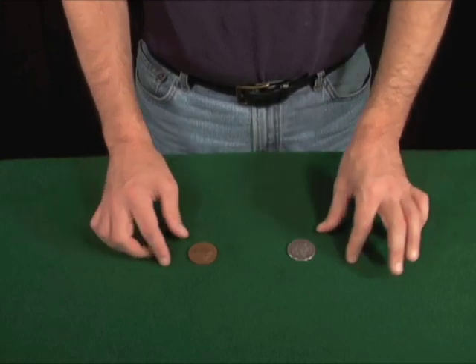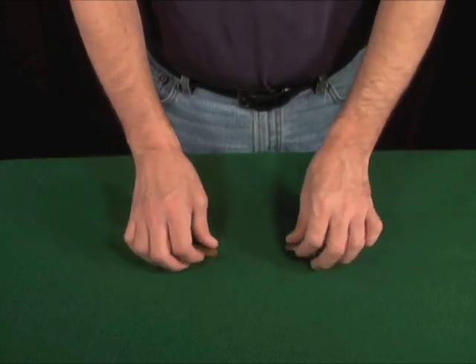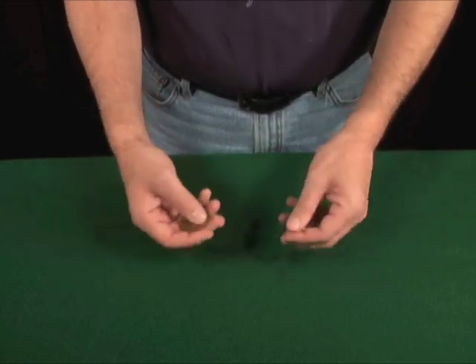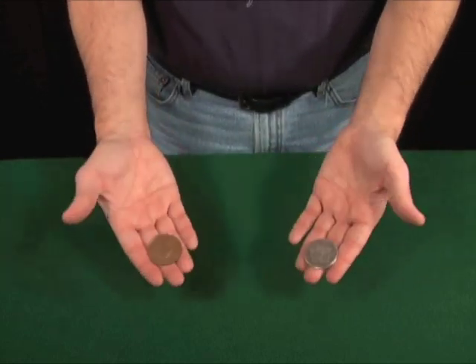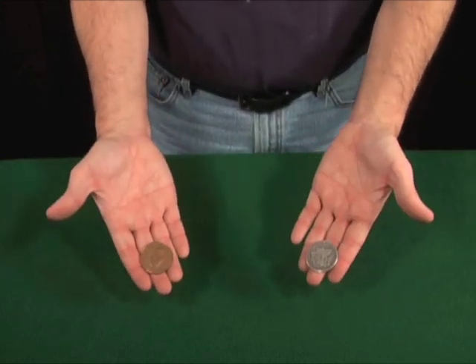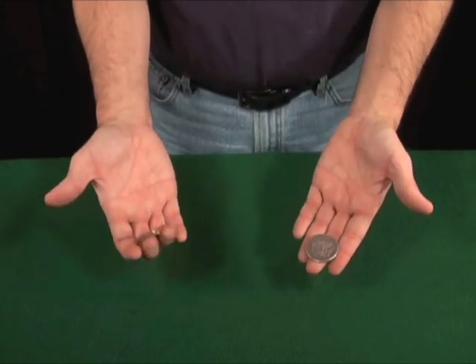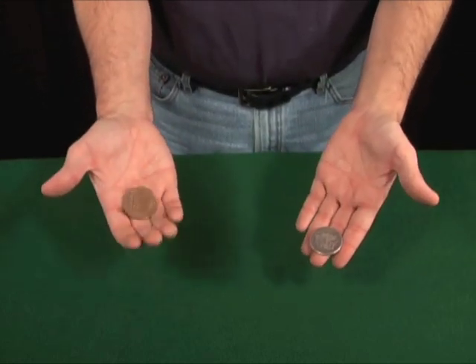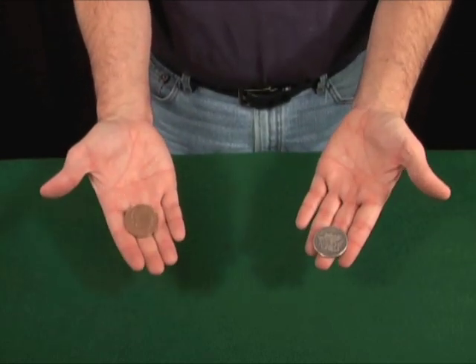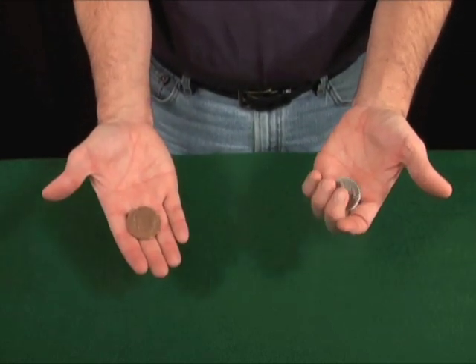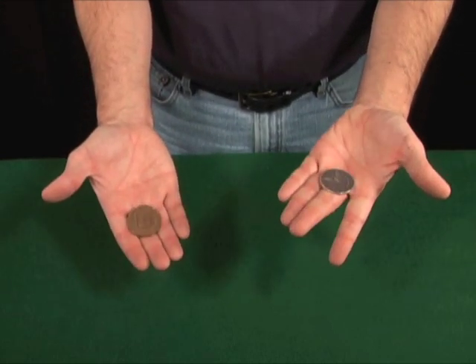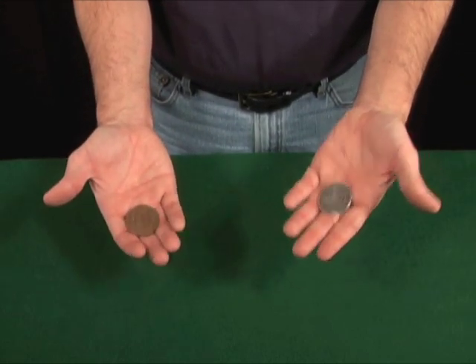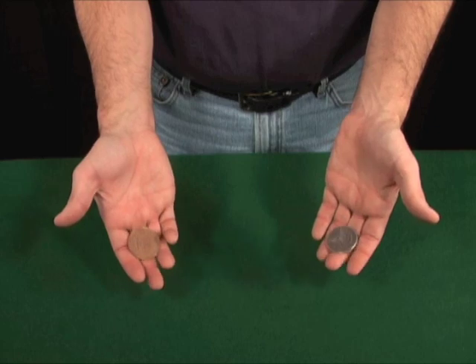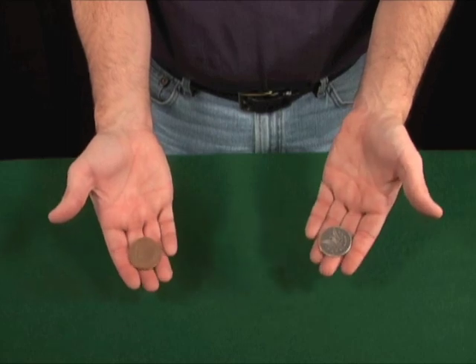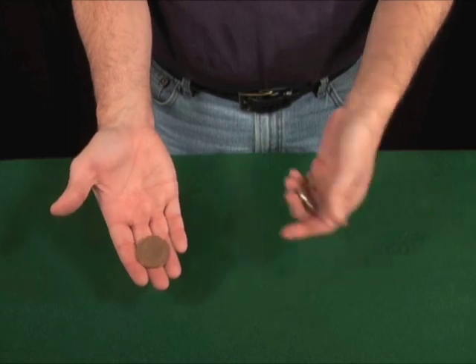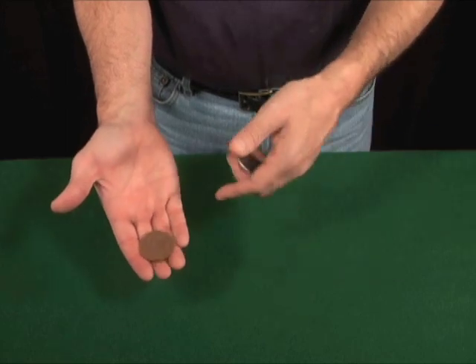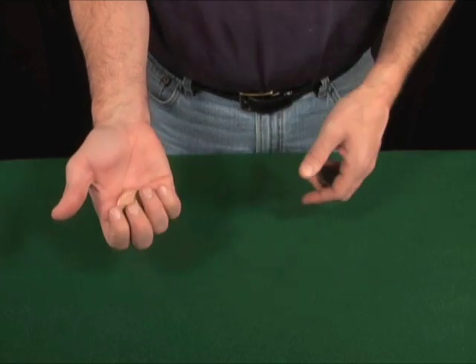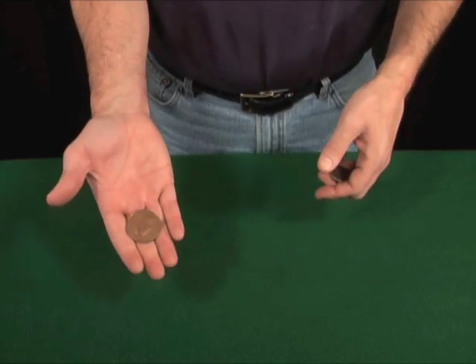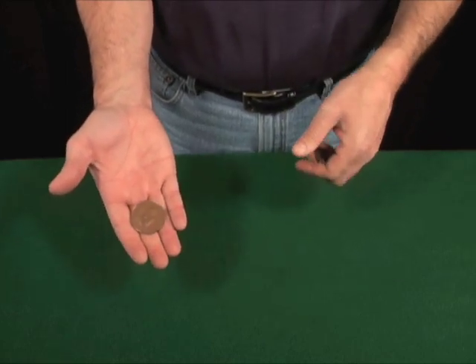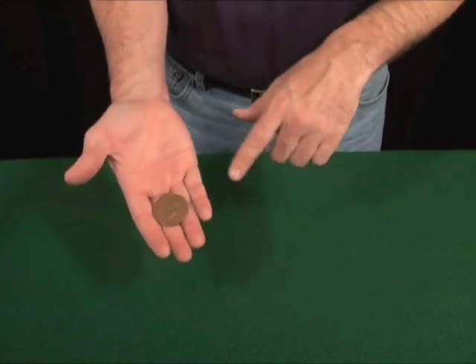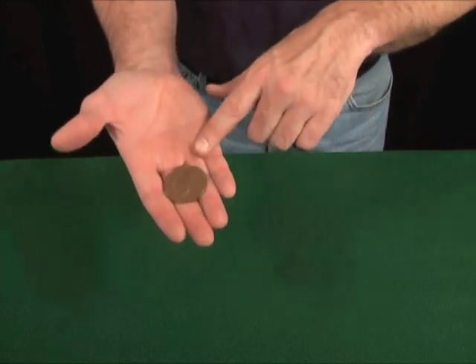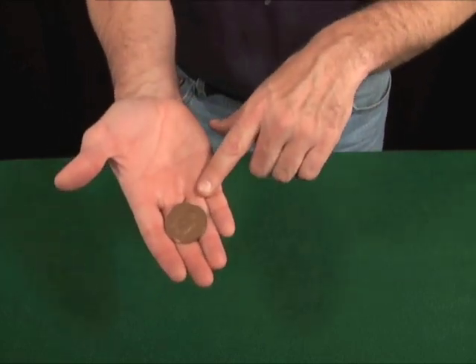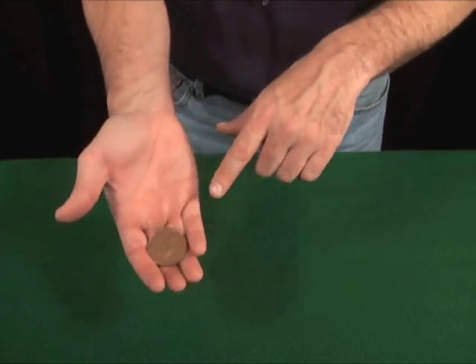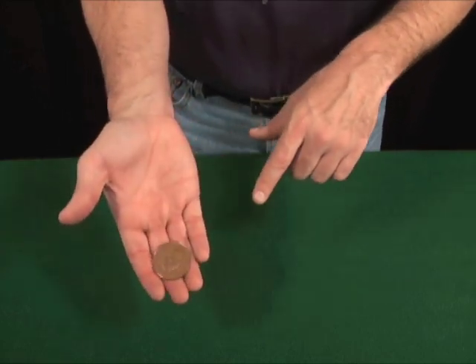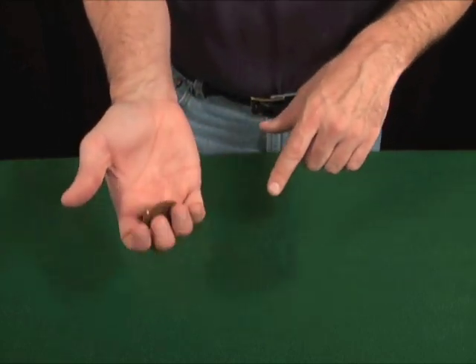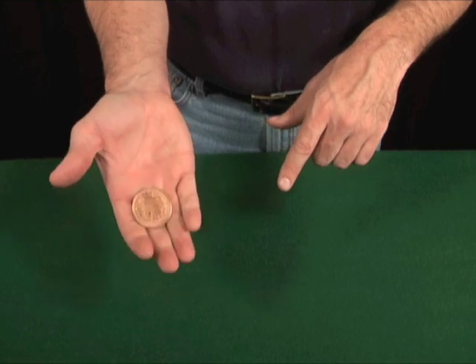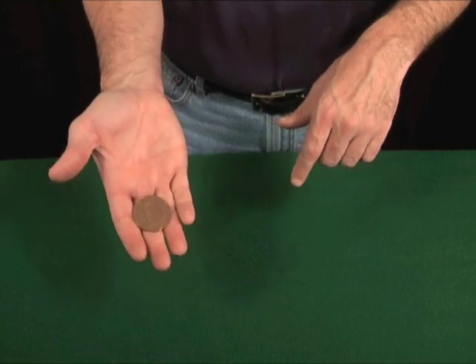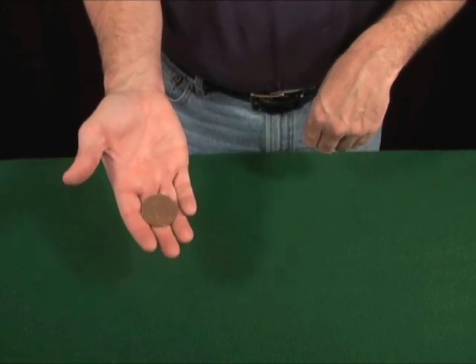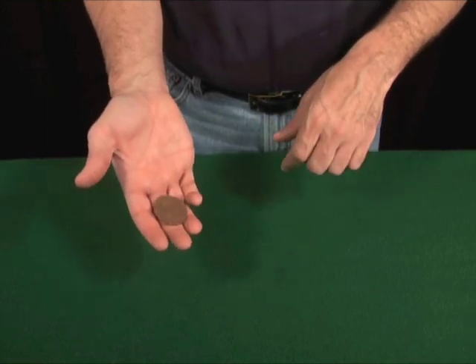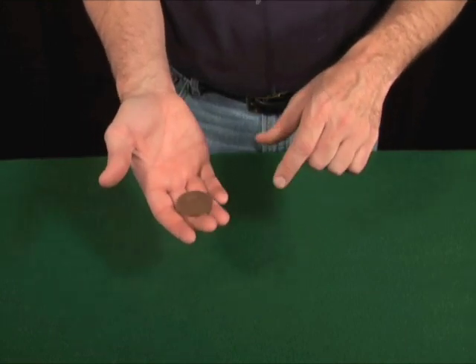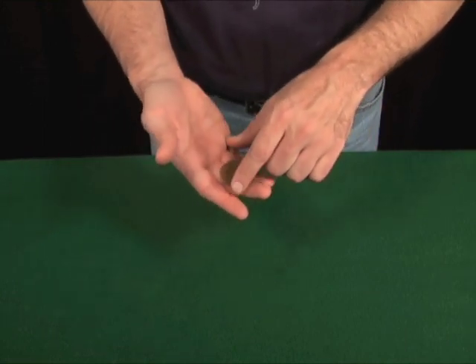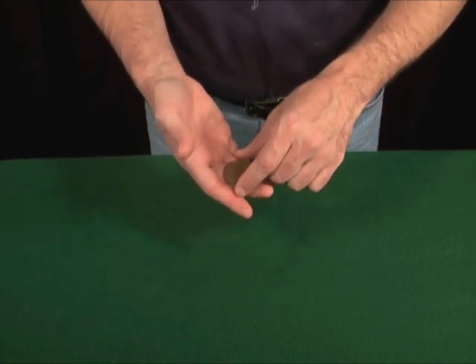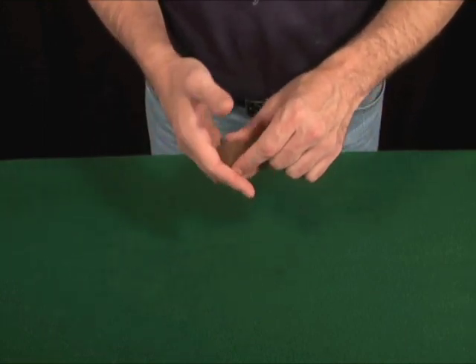Got a copper coin and a silver coin. This copper coin is actually a British Crown — it's got Queen Victoria on one side, and on the back is the British coat of arms. The other coin, the silver coin, is the American Silver Dollar with the American Eagle and Lady Liberty.